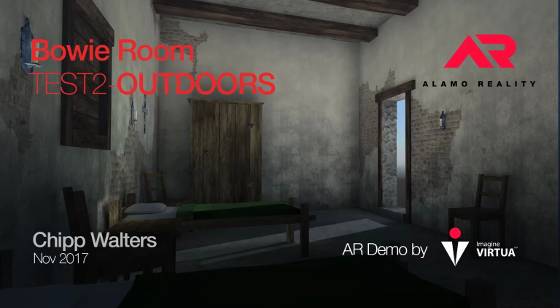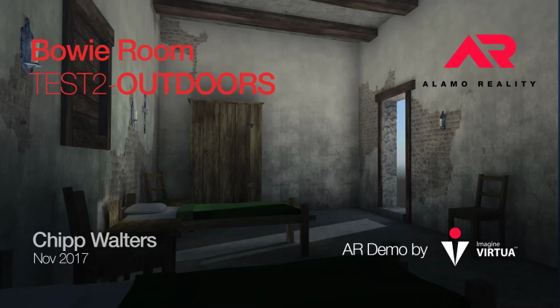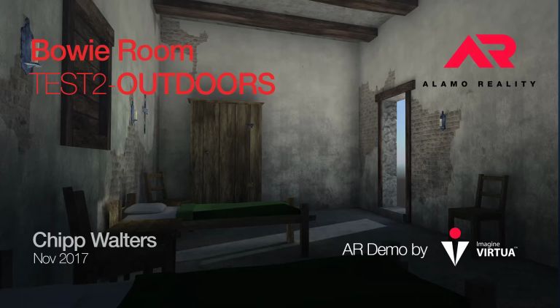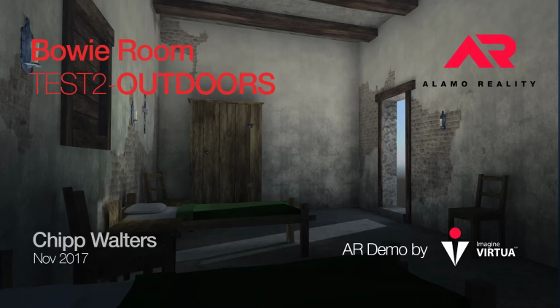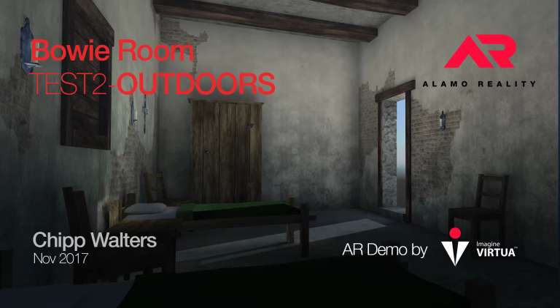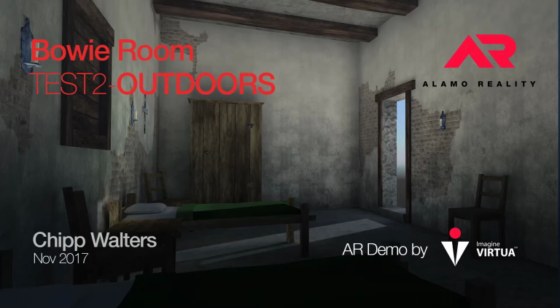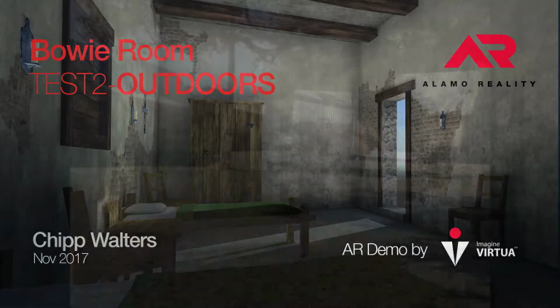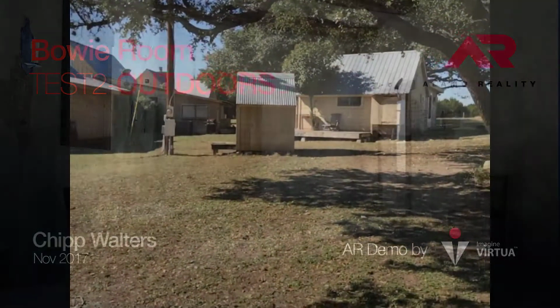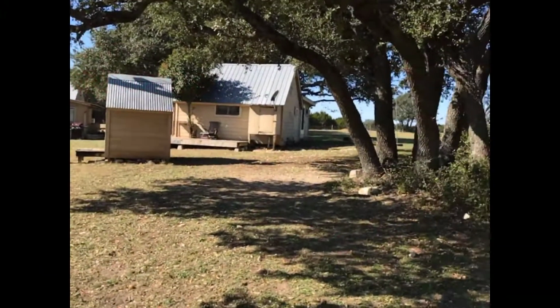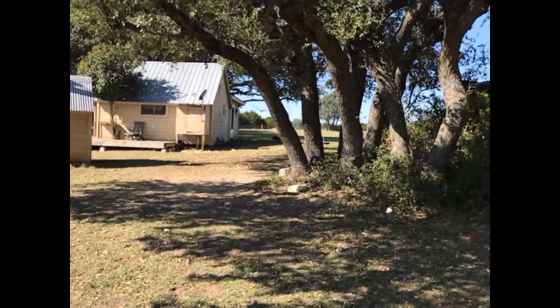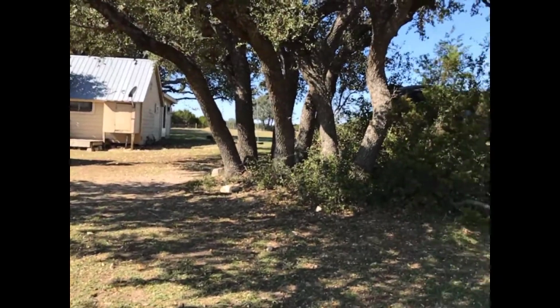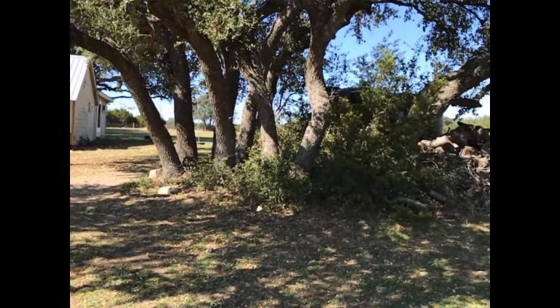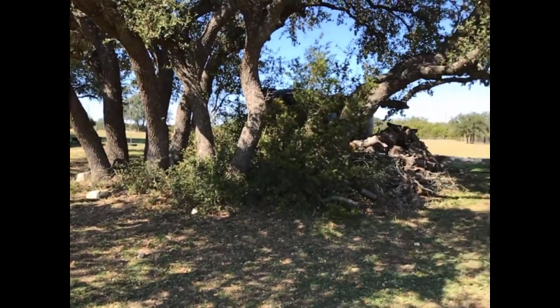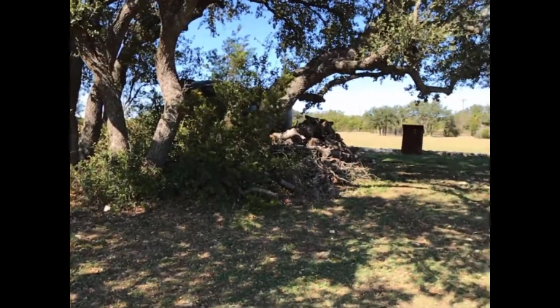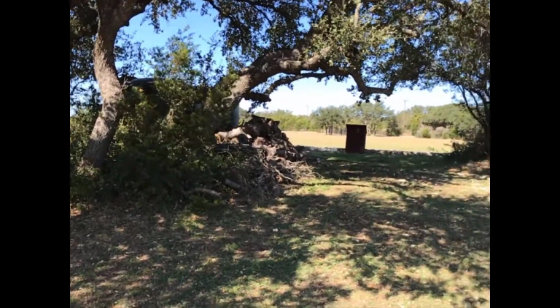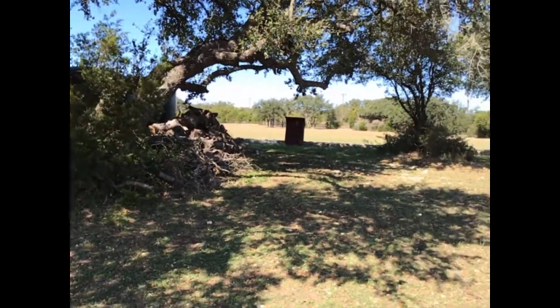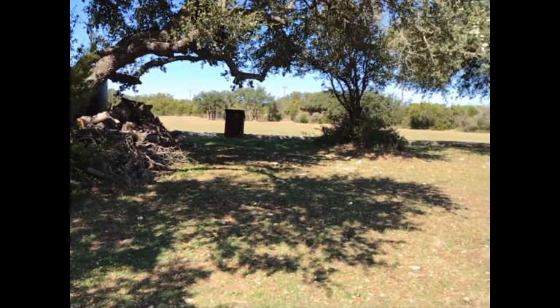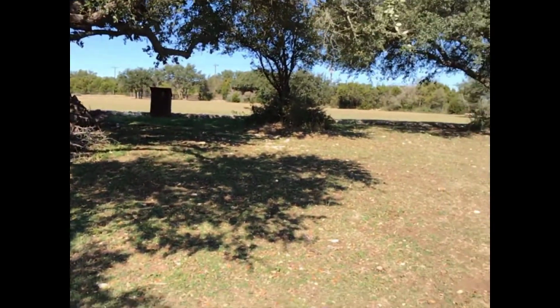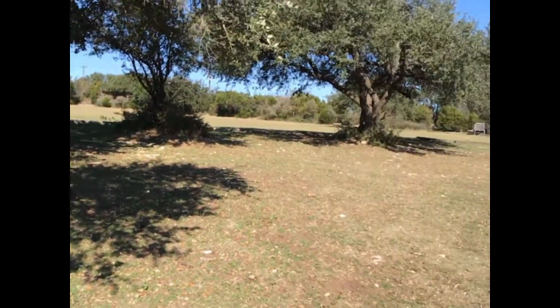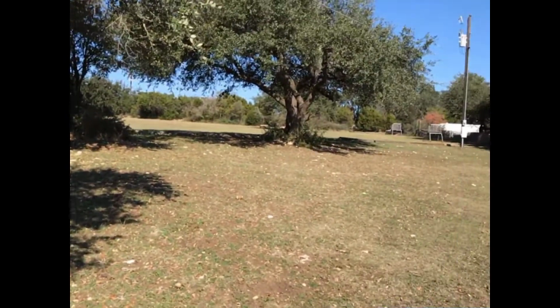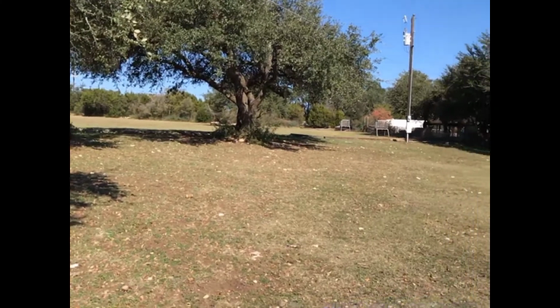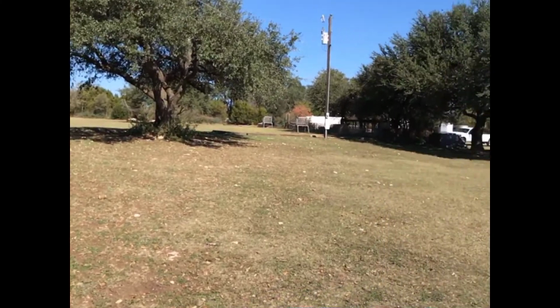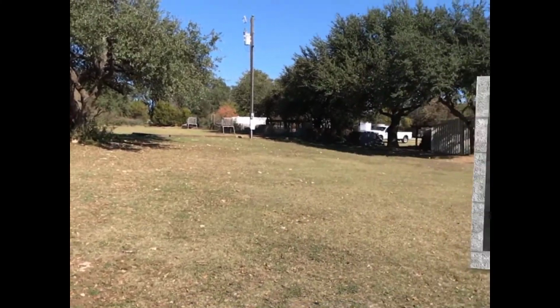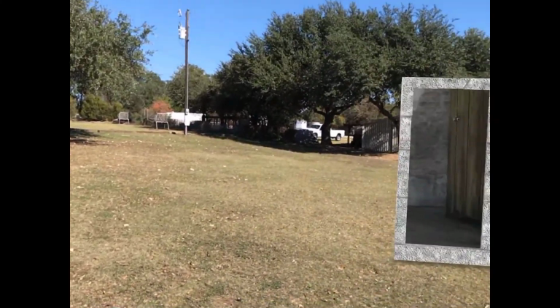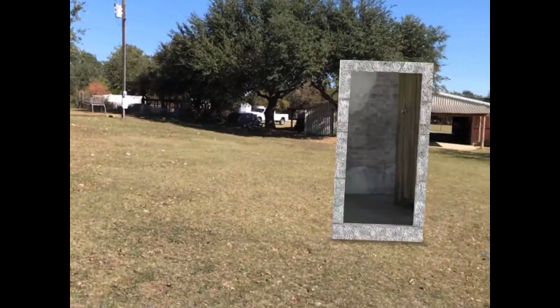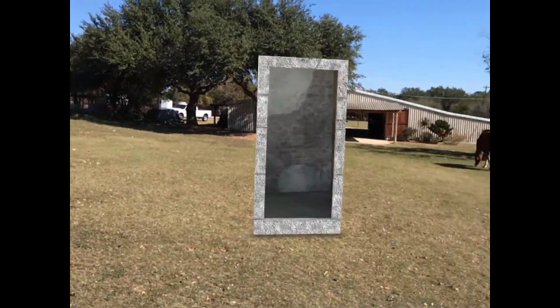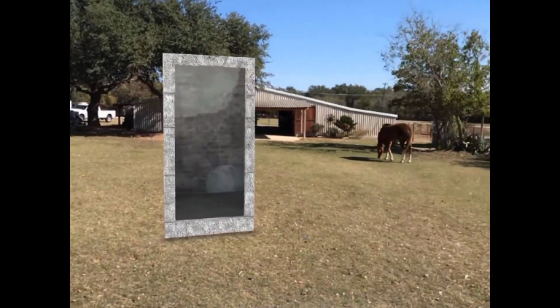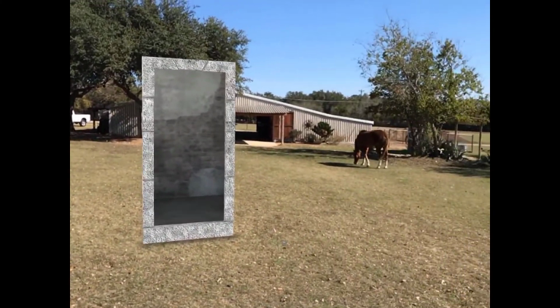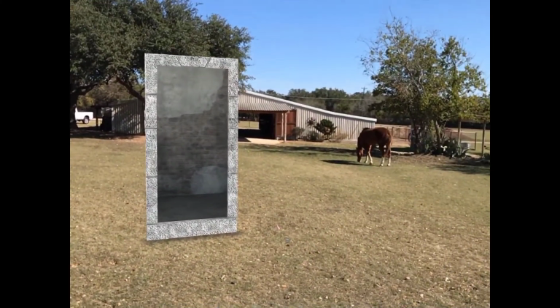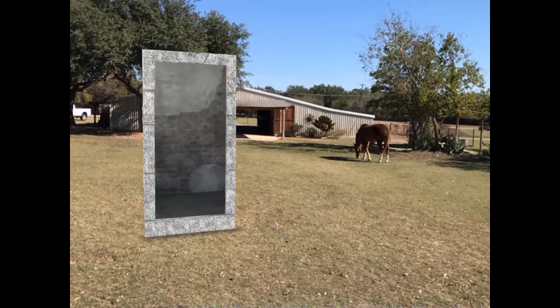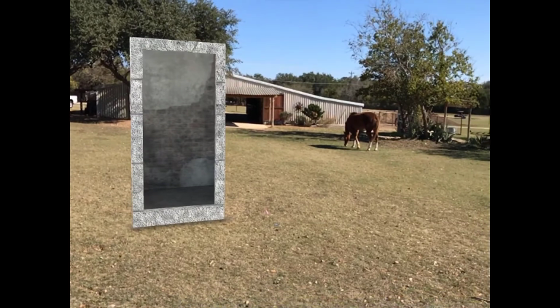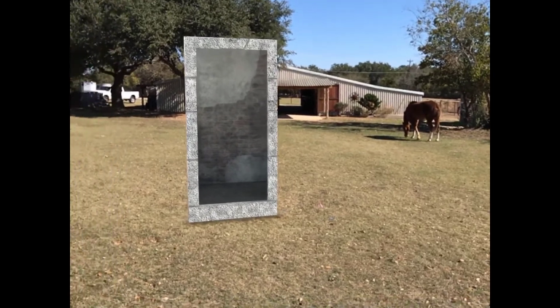Hey guys, what's up? We're doing some more testing with this new AR Kit. I'm doing a test outdoors on some kind of rough terrain. You can see some artifacts going on. This is my ranch — there's a horse out there eating.